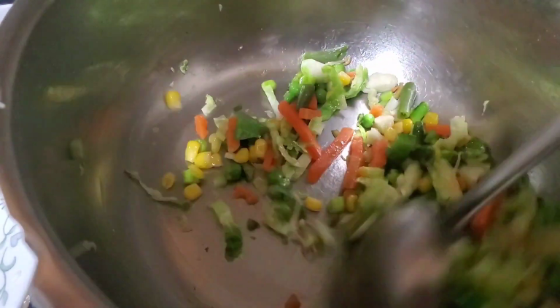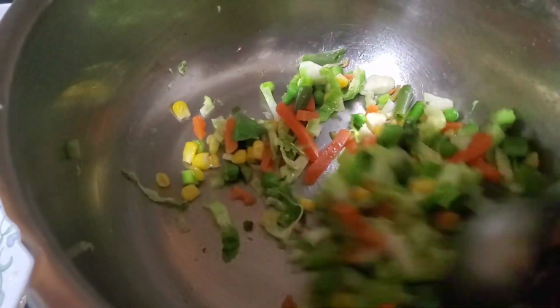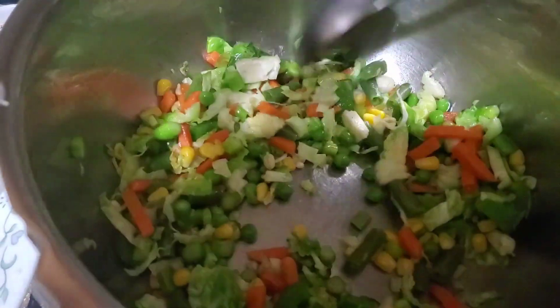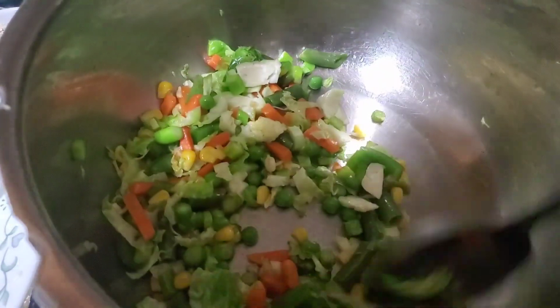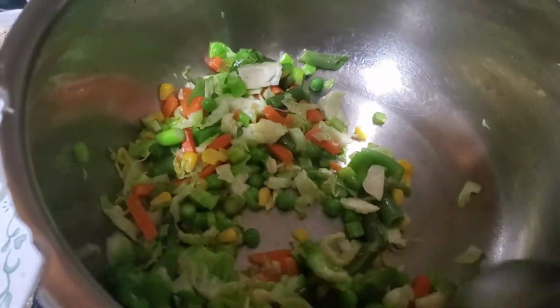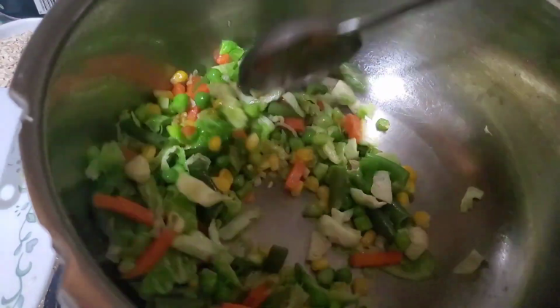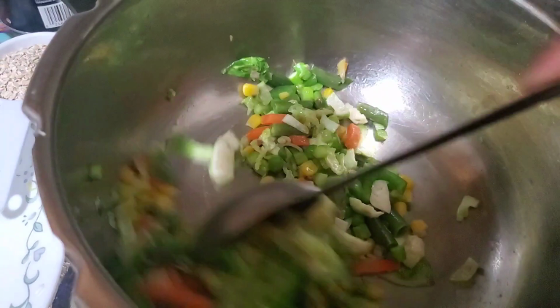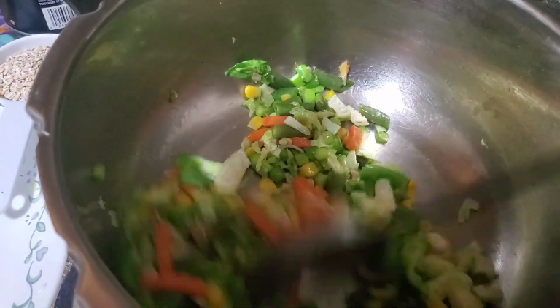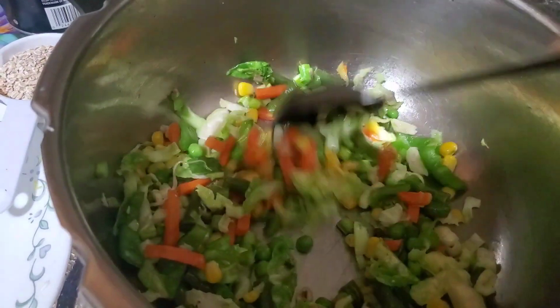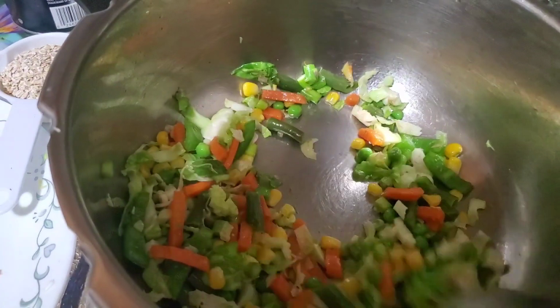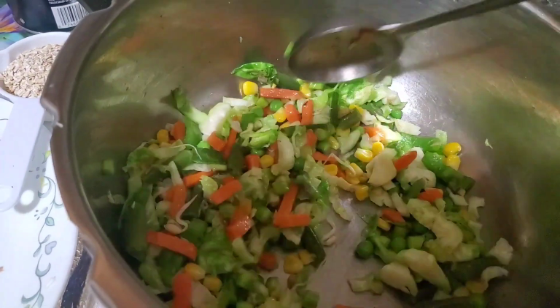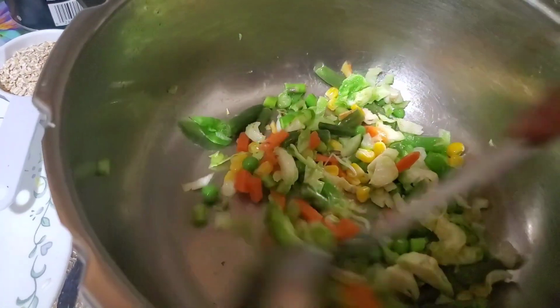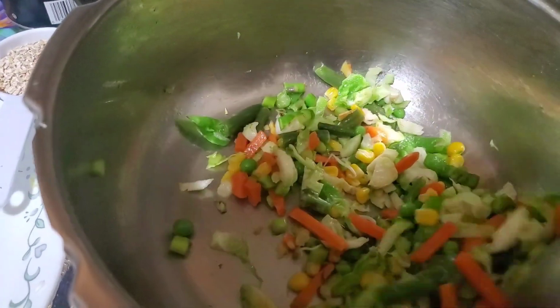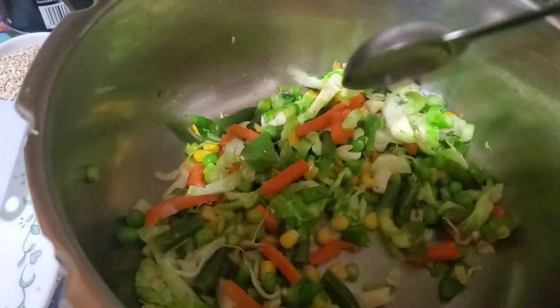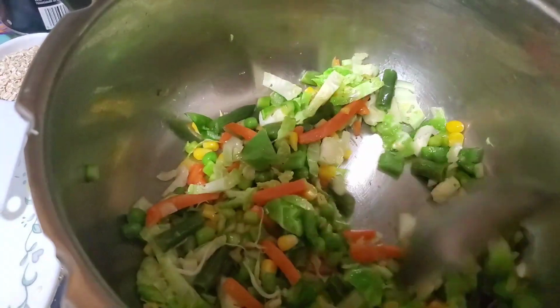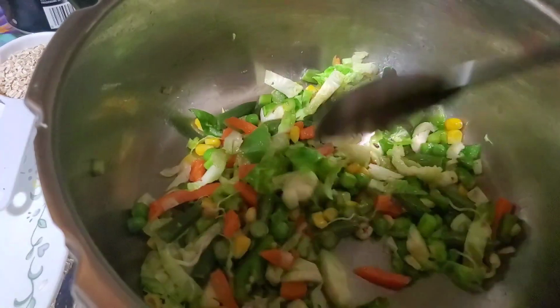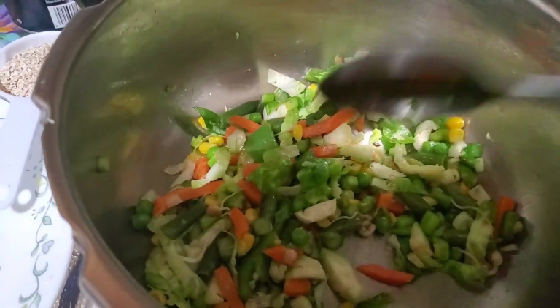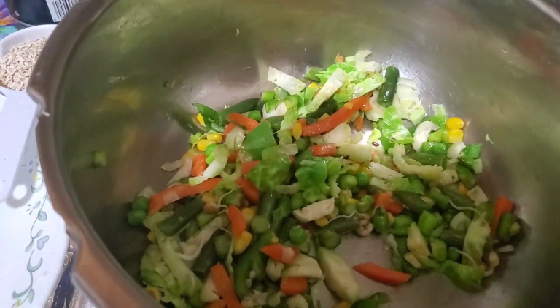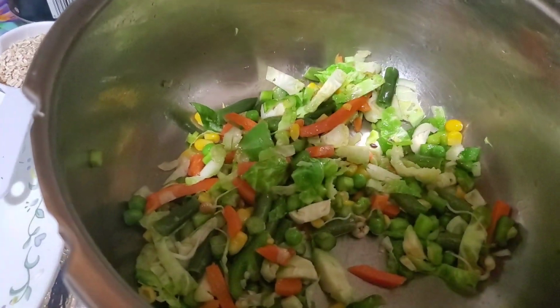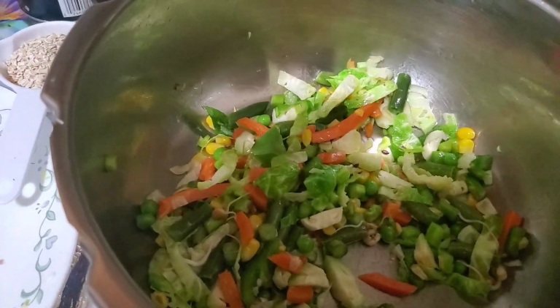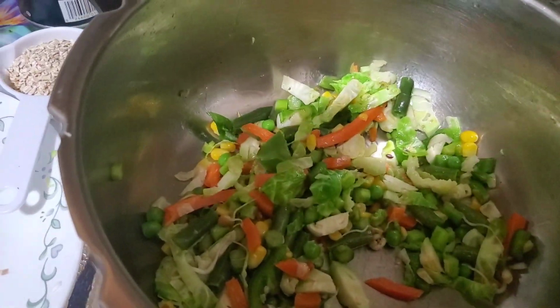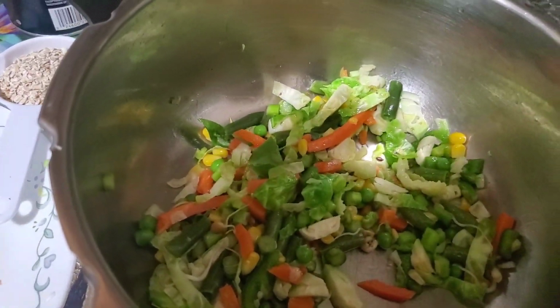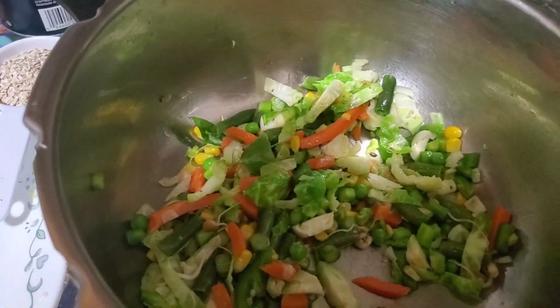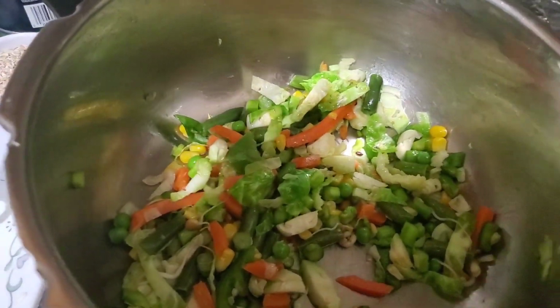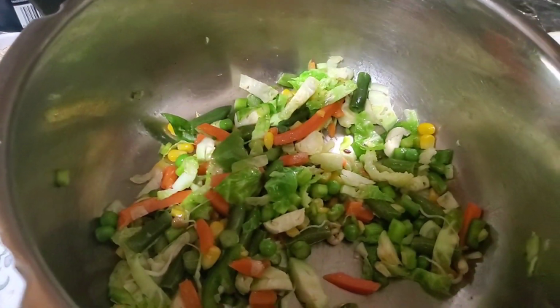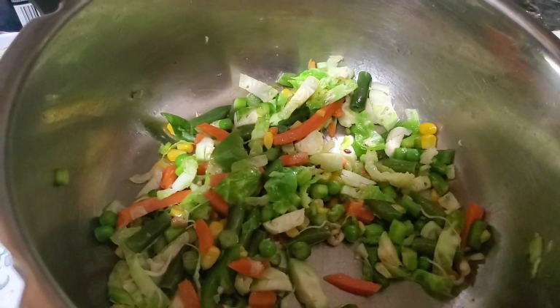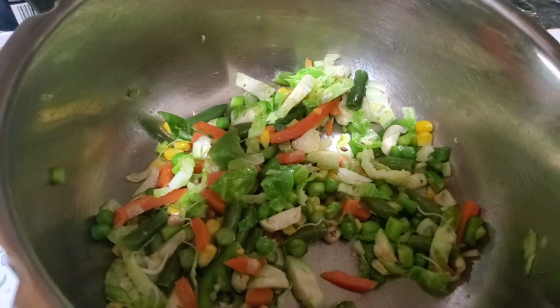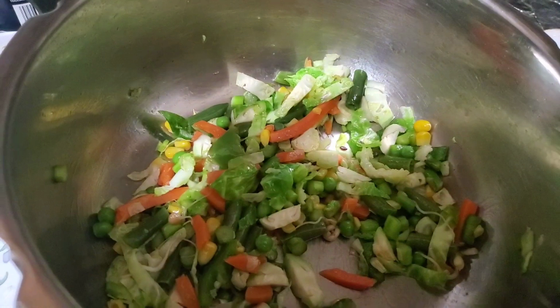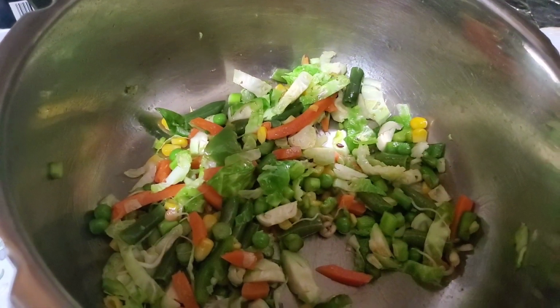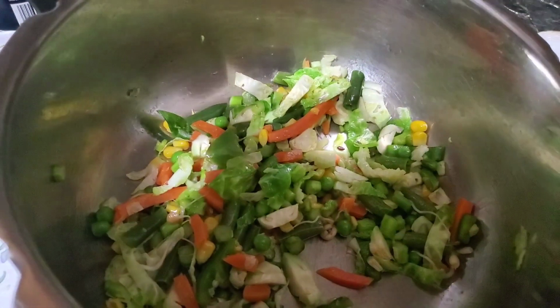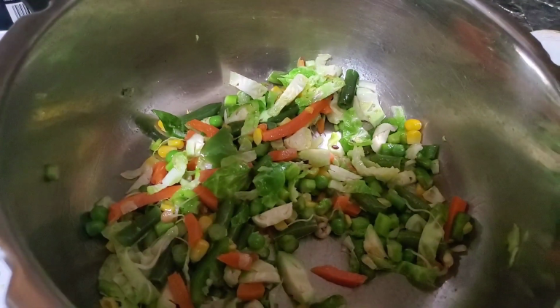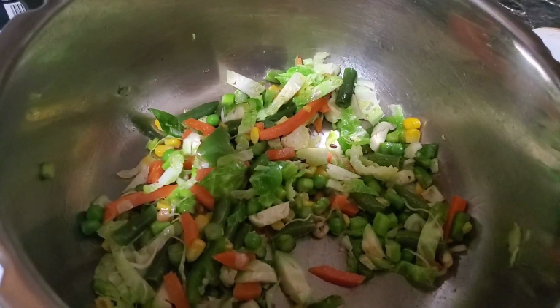I'm going to mix it up. Let it cook for some 2-3 minutes.